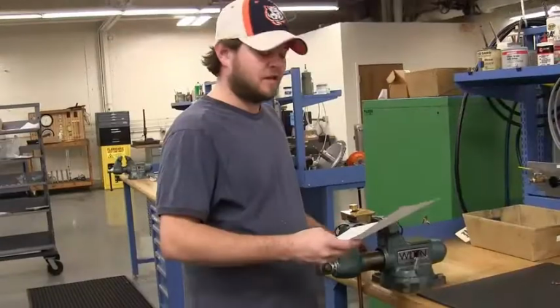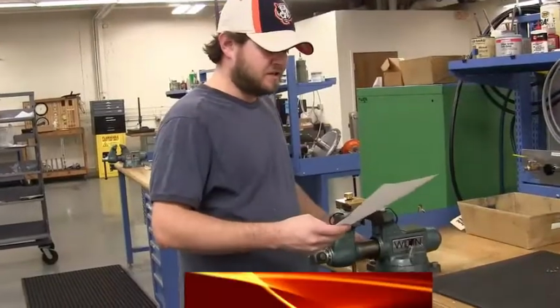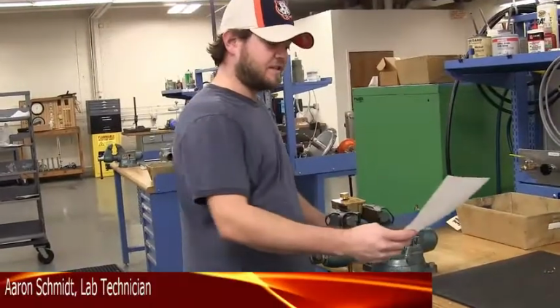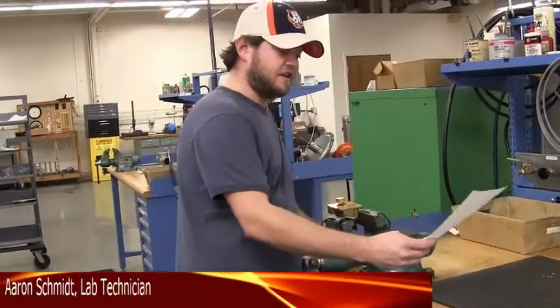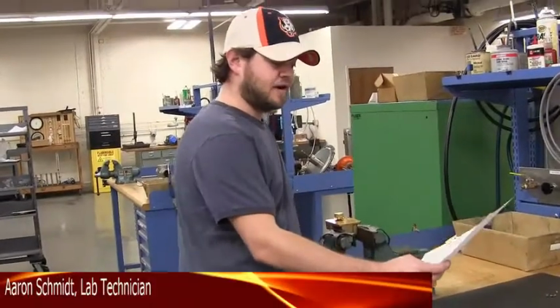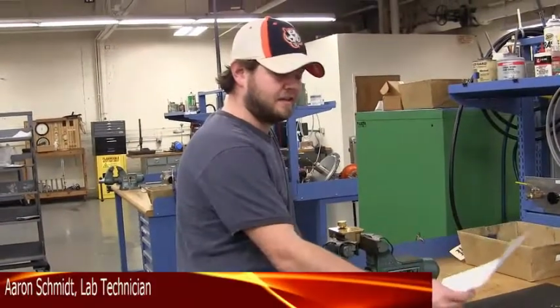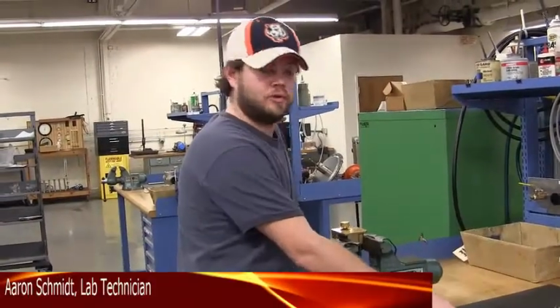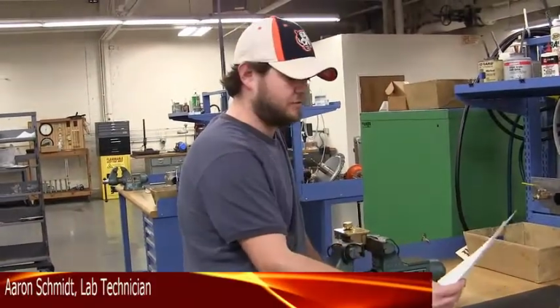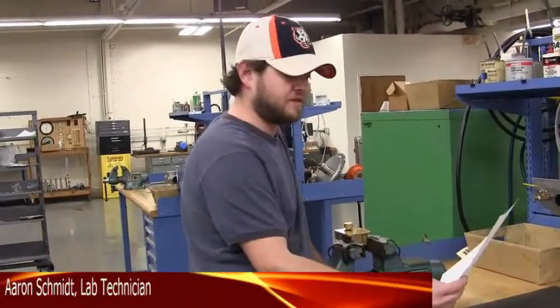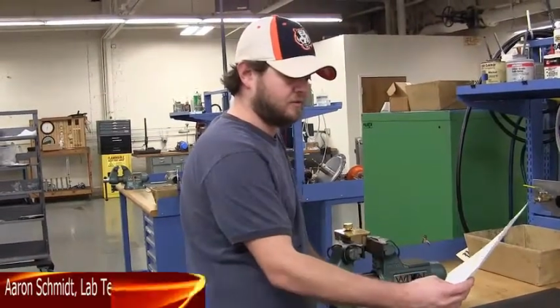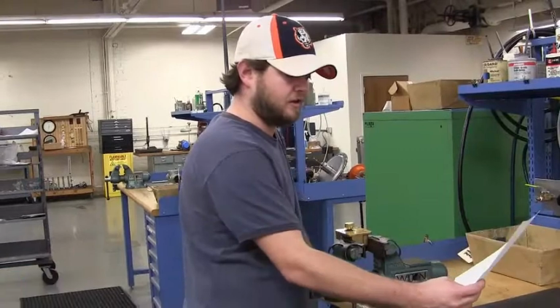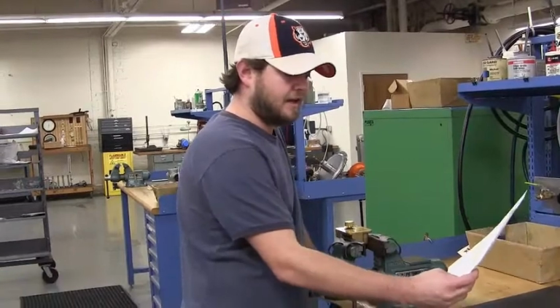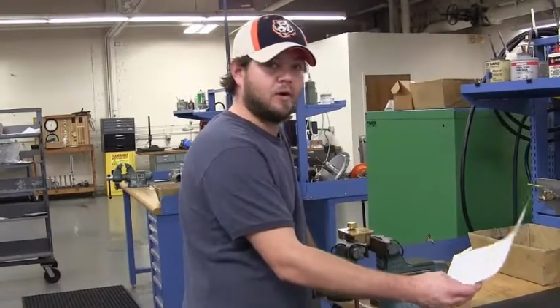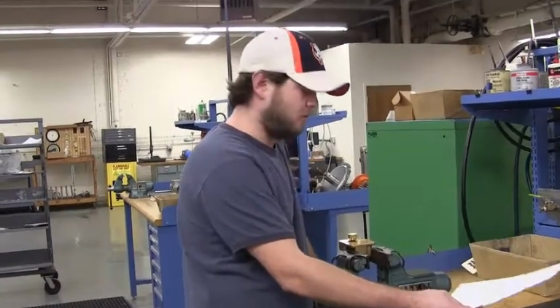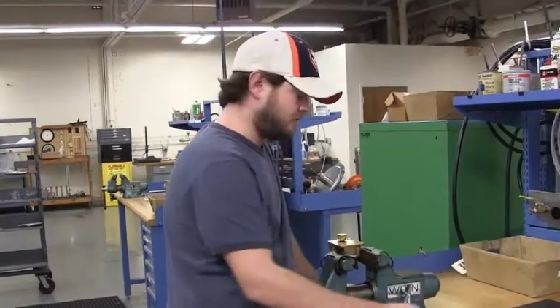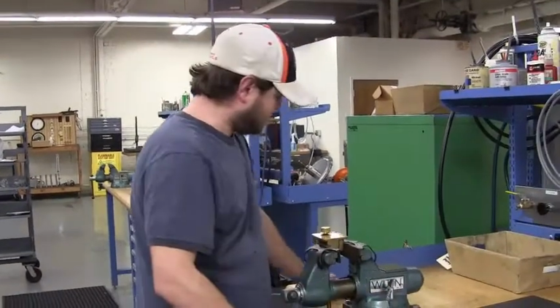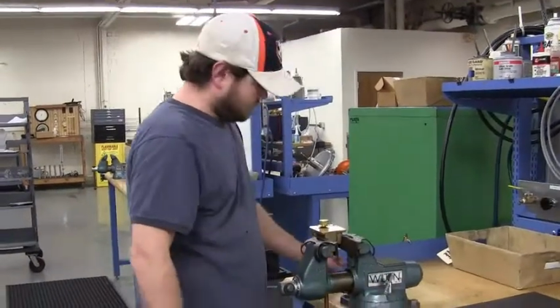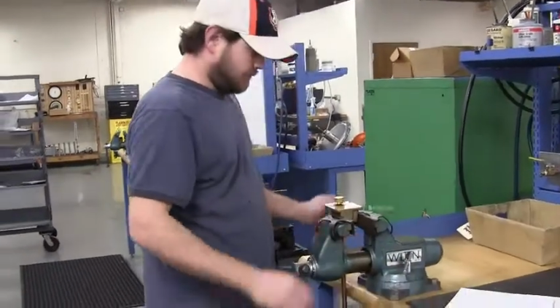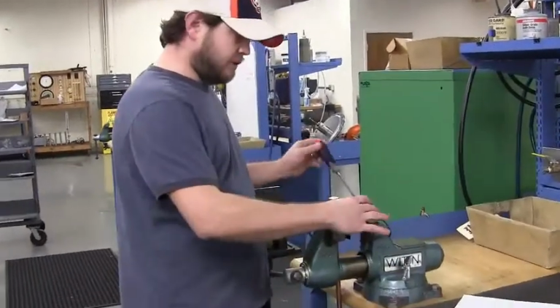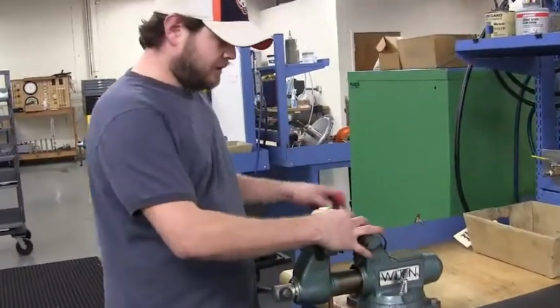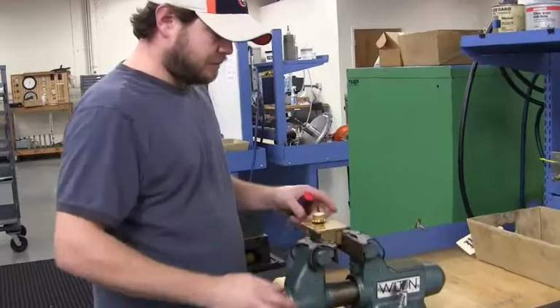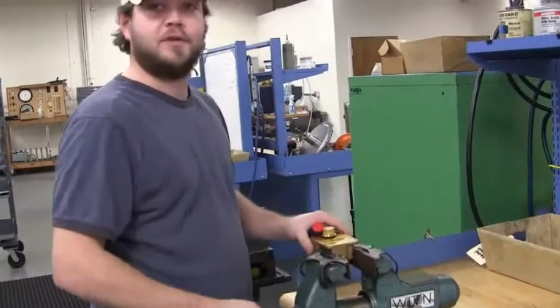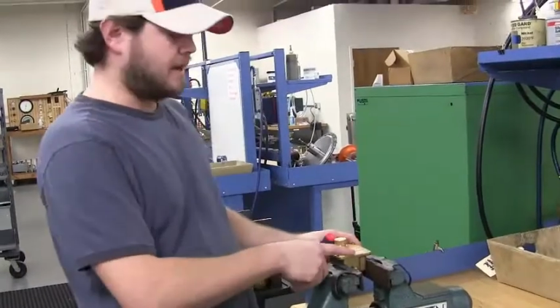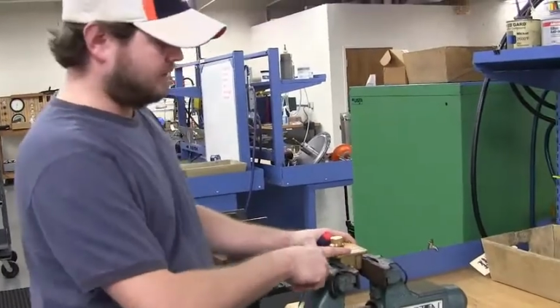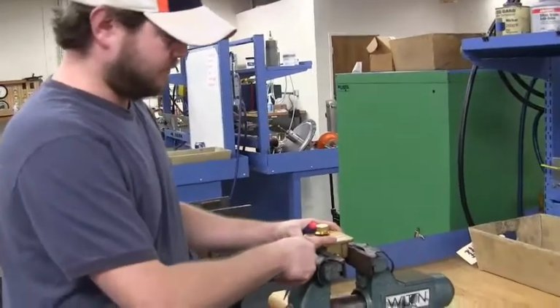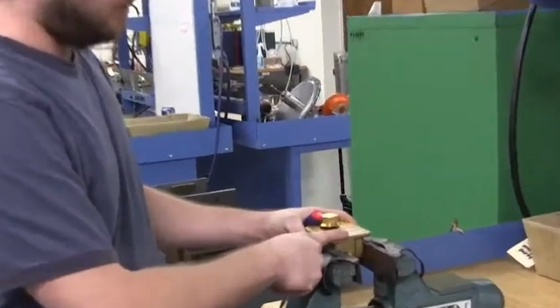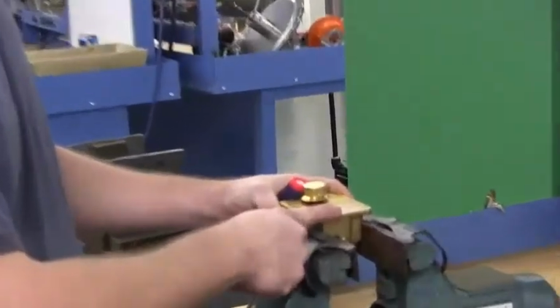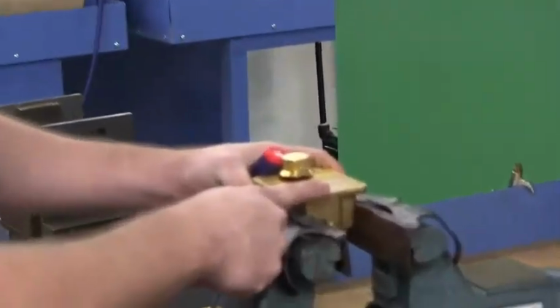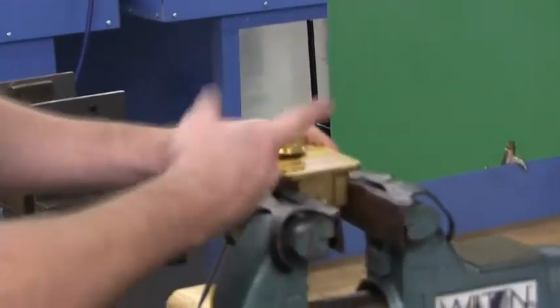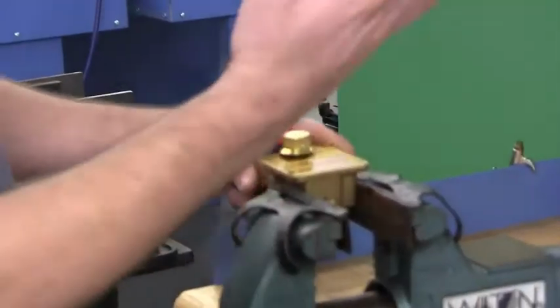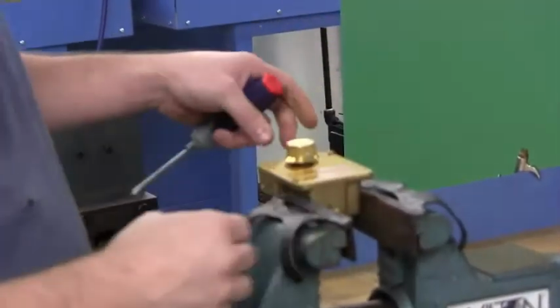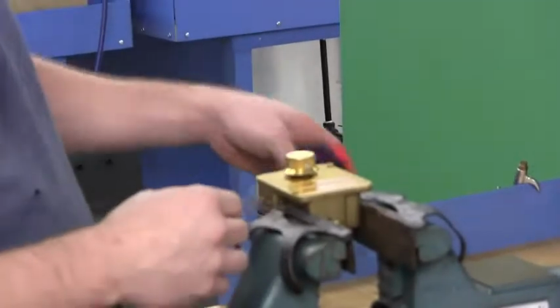The question is, can I change a direct acting controller to a reverse acting controller, and if so, how? The first thing you want to do is remove your Tempilot from air or any service it's in.